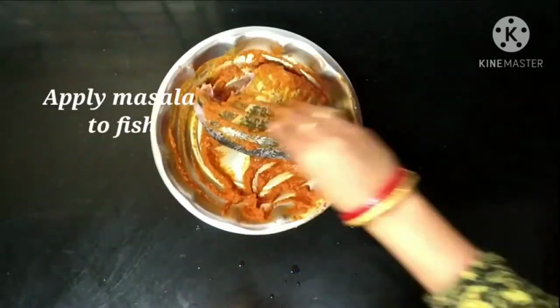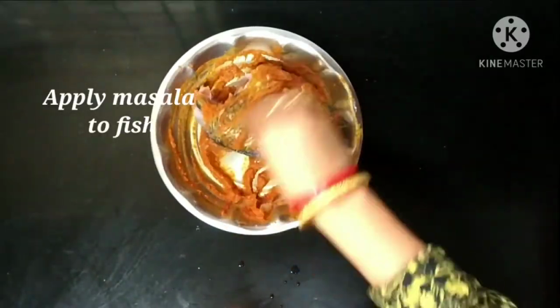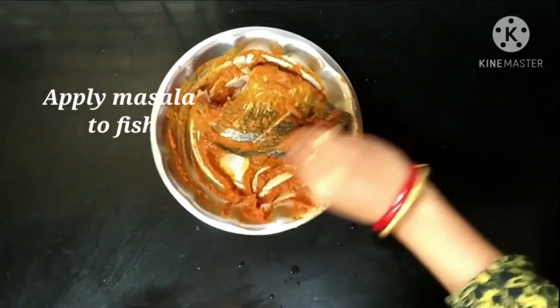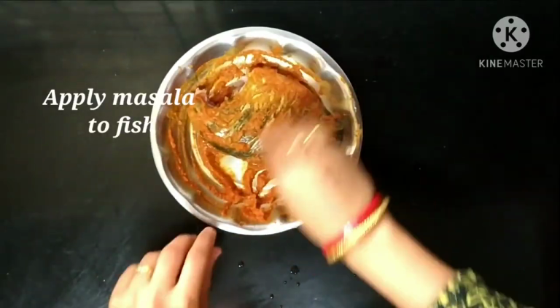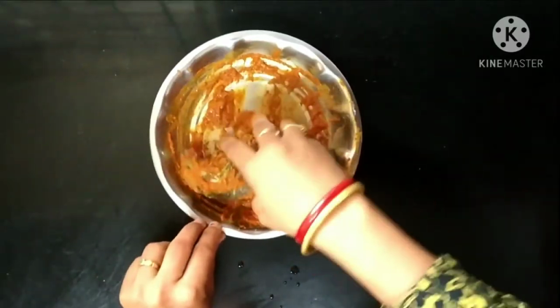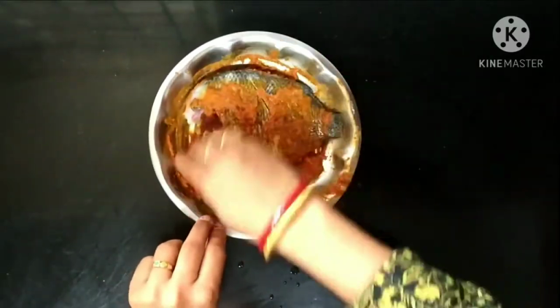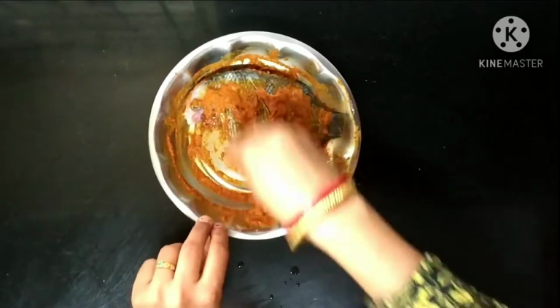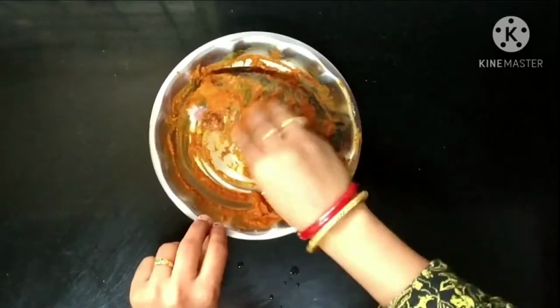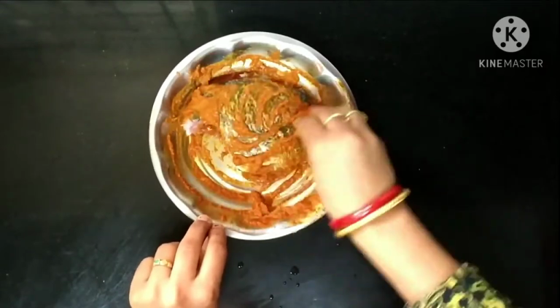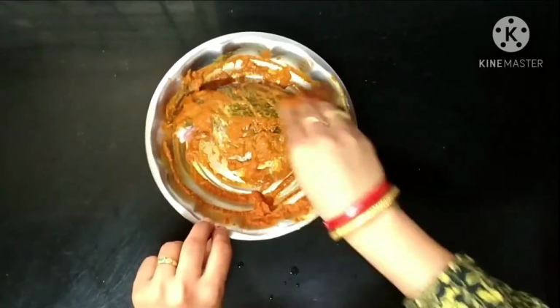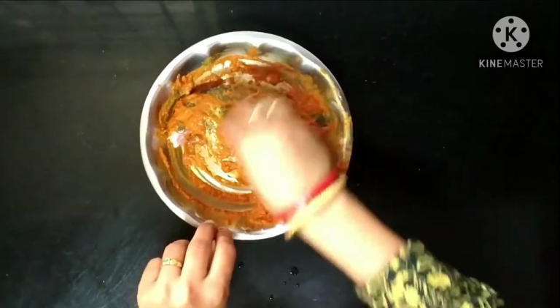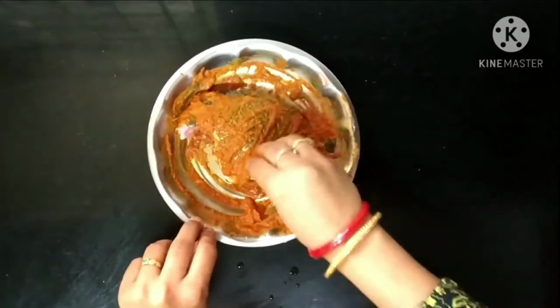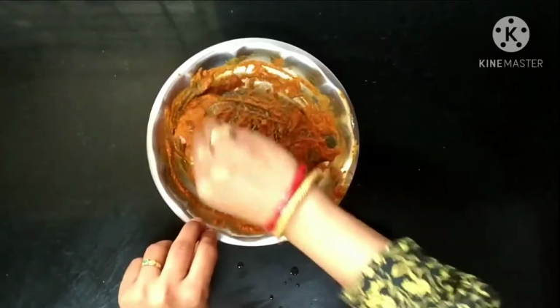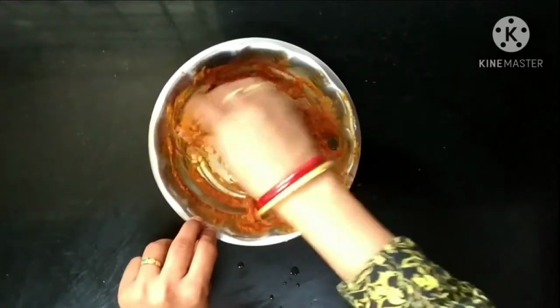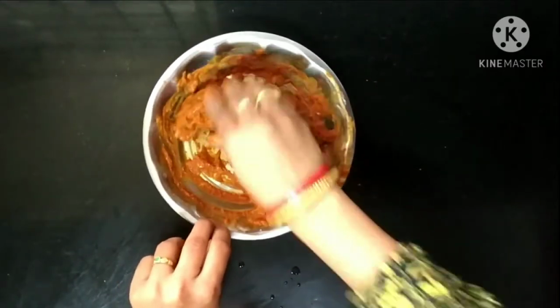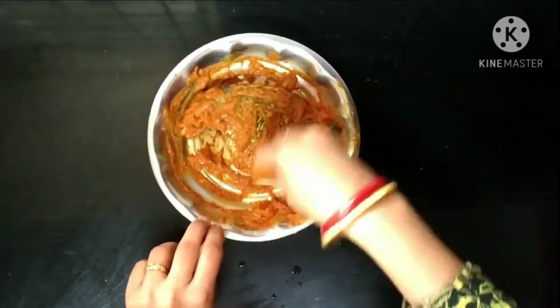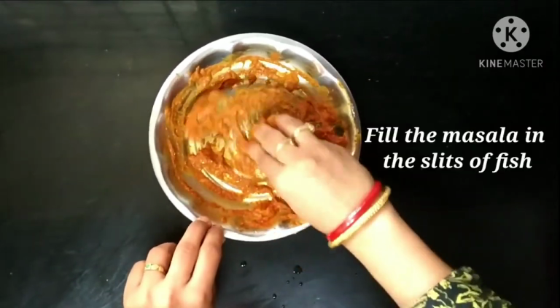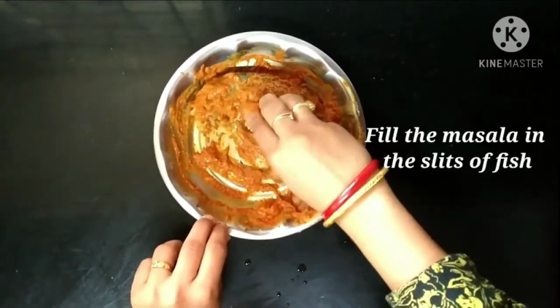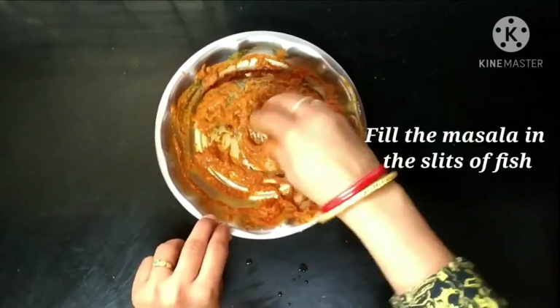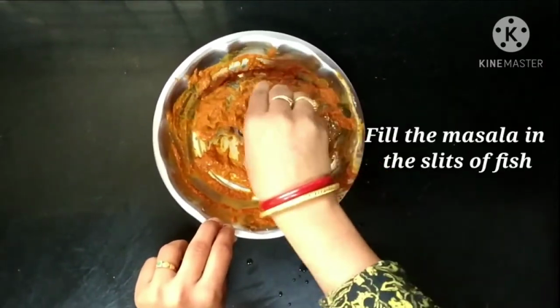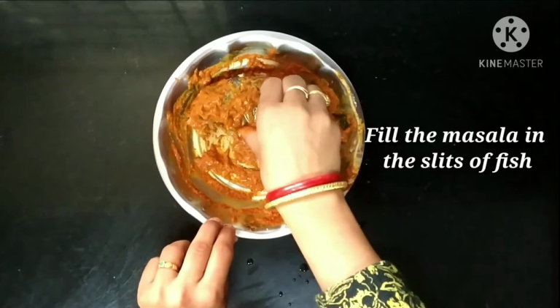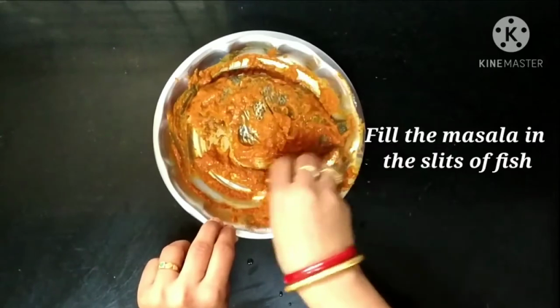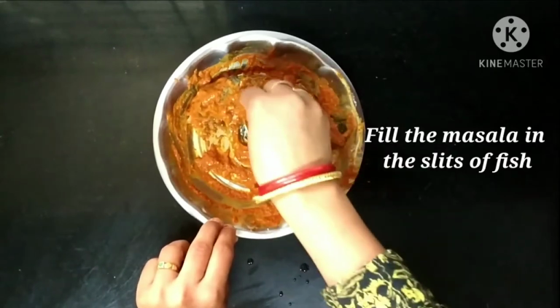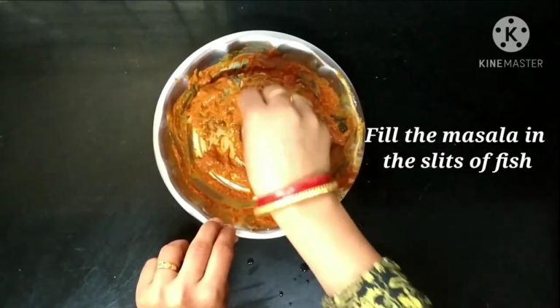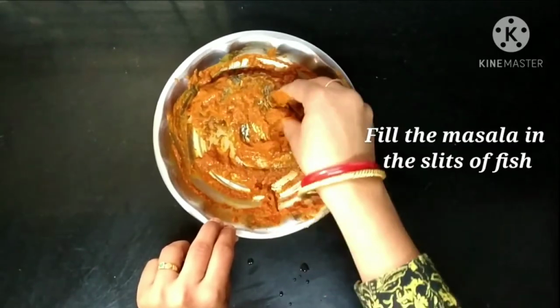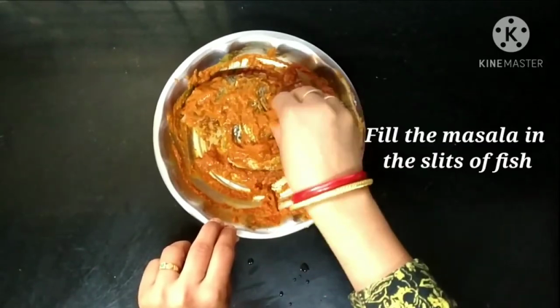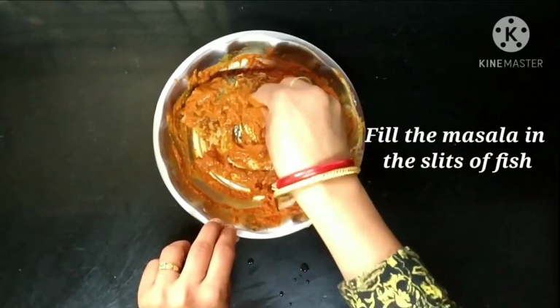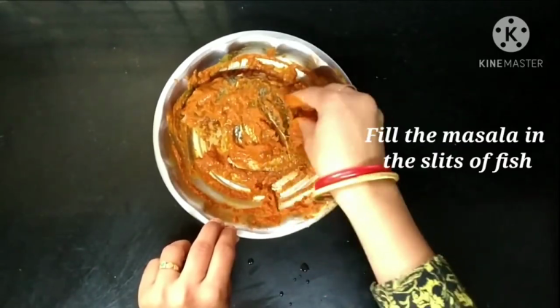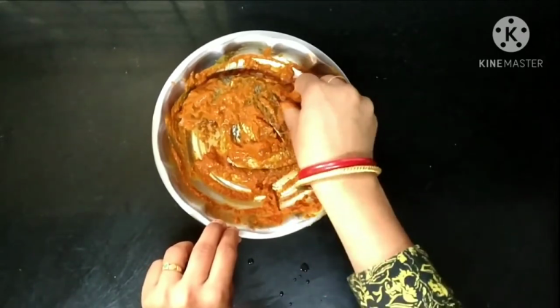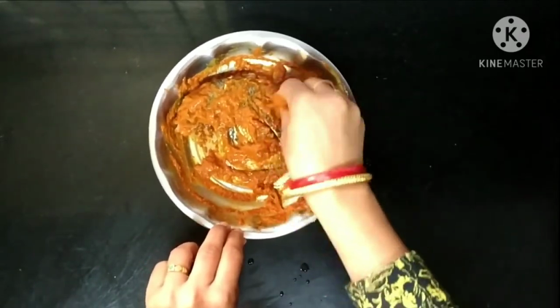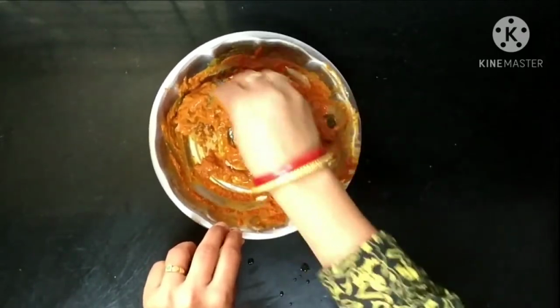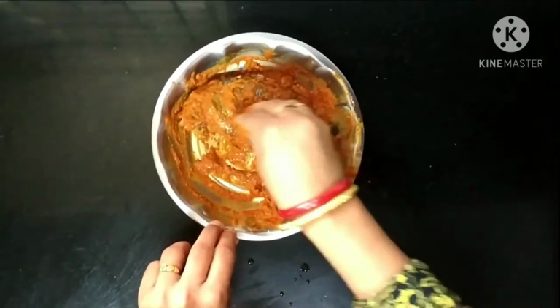Now the masala is being added all over the face surface of the fish. I am filling the slits of the fish also with masala.